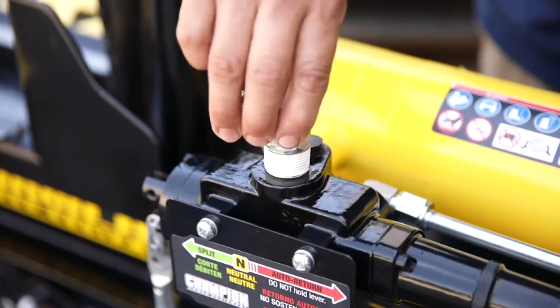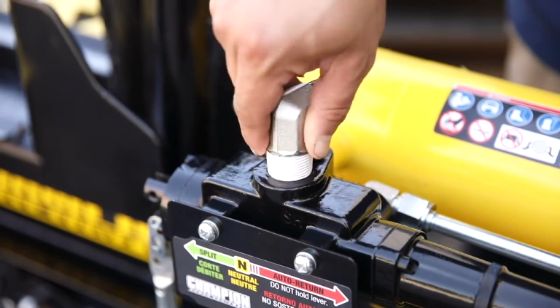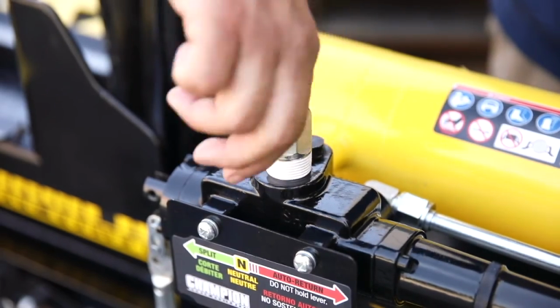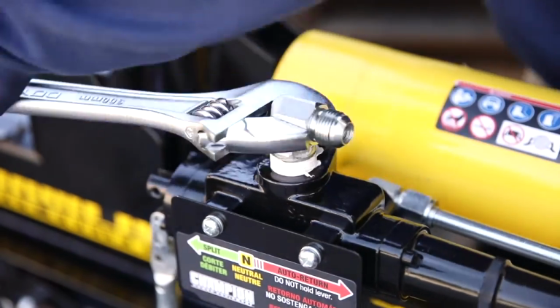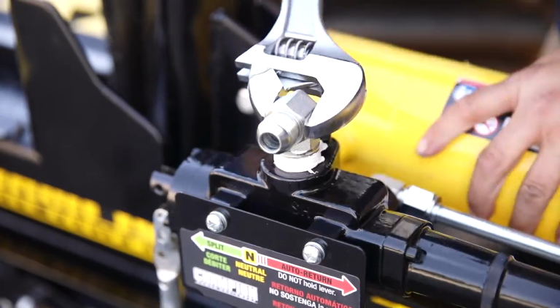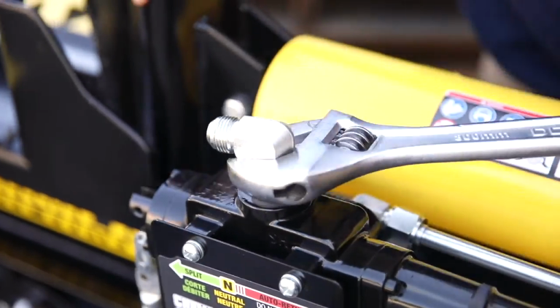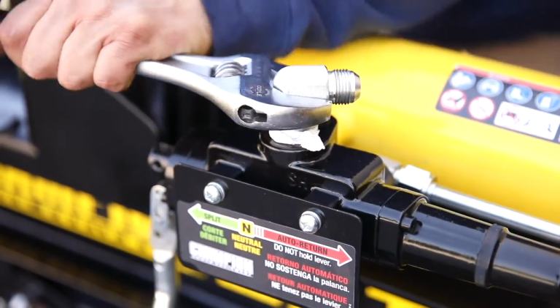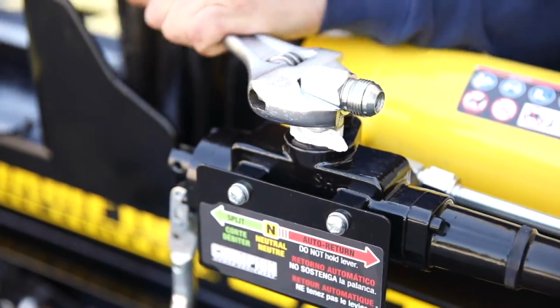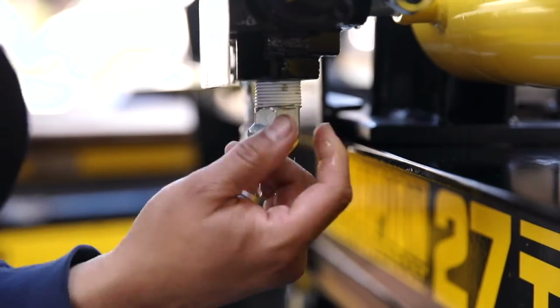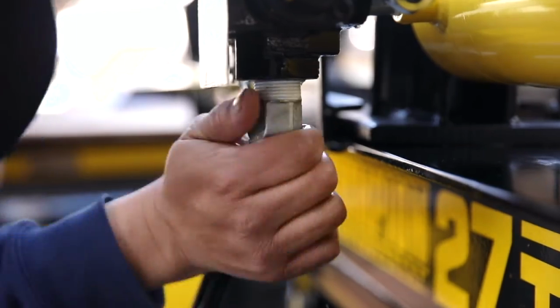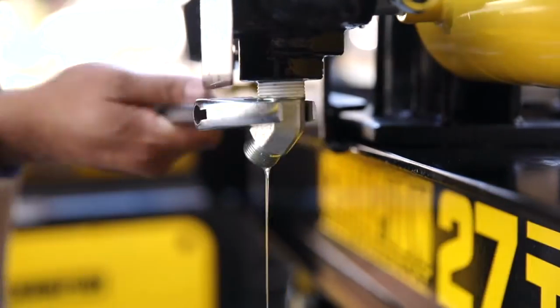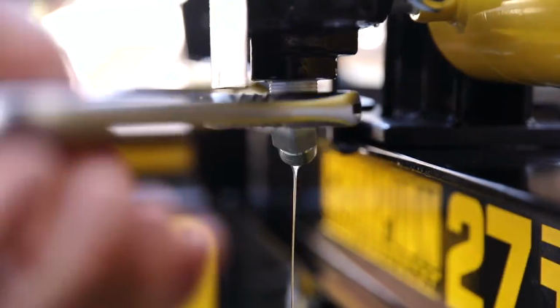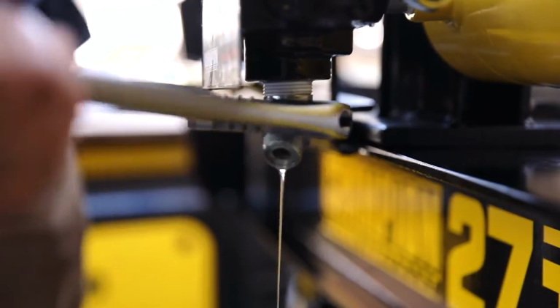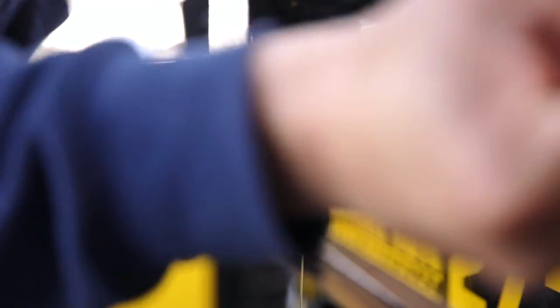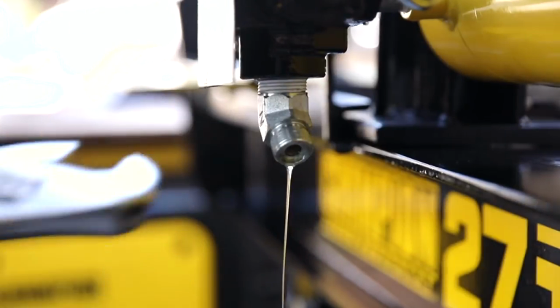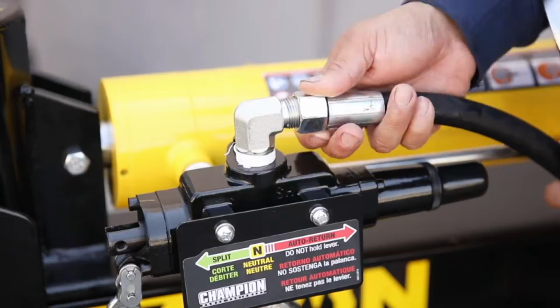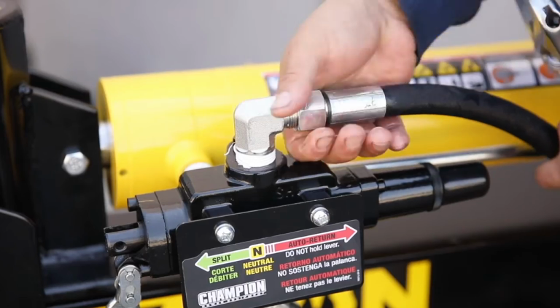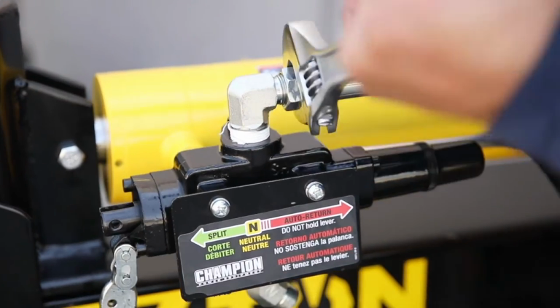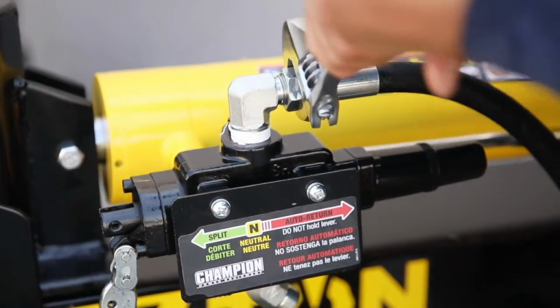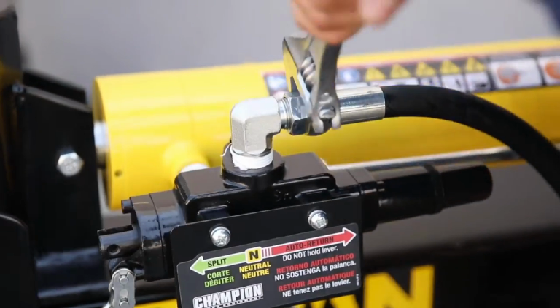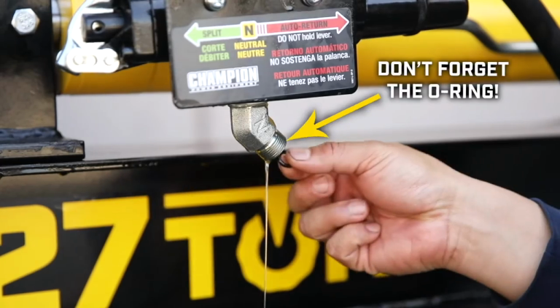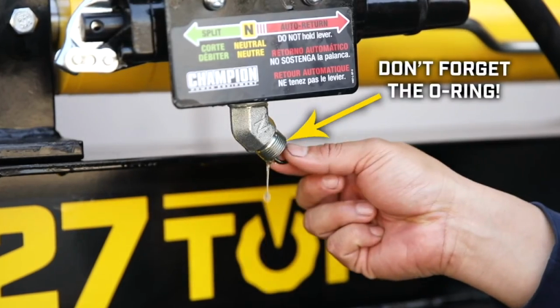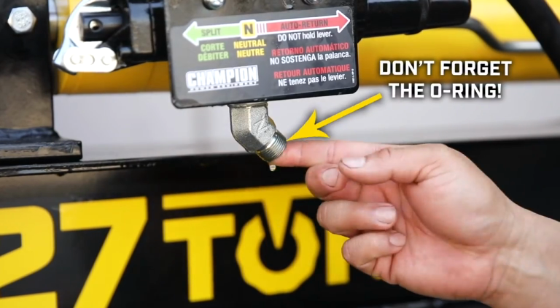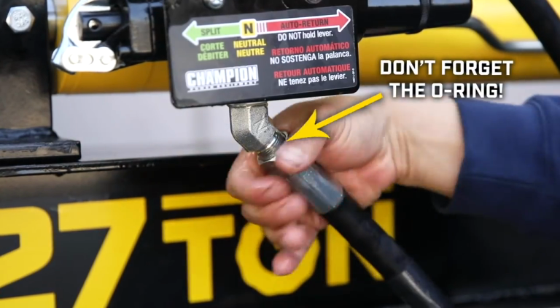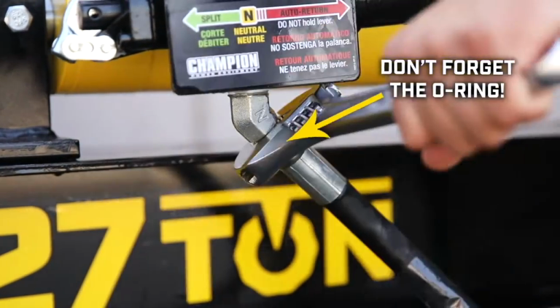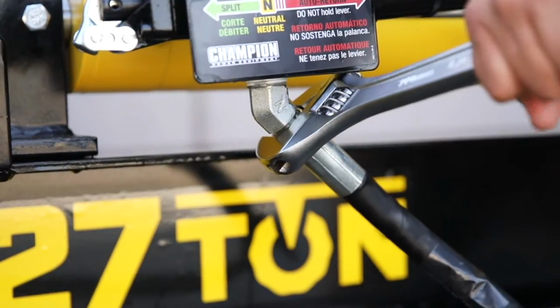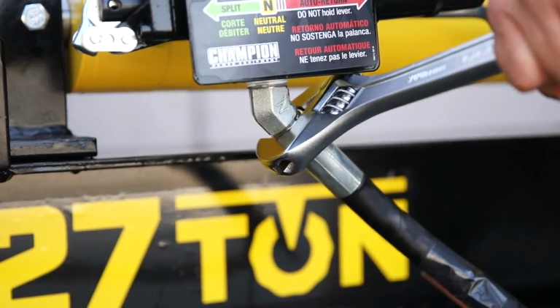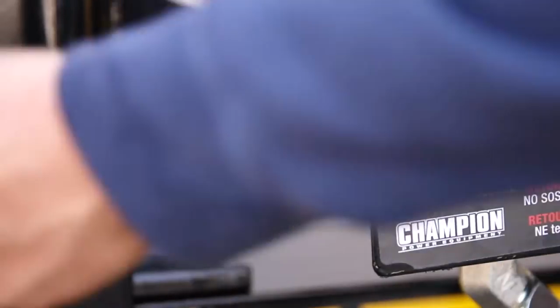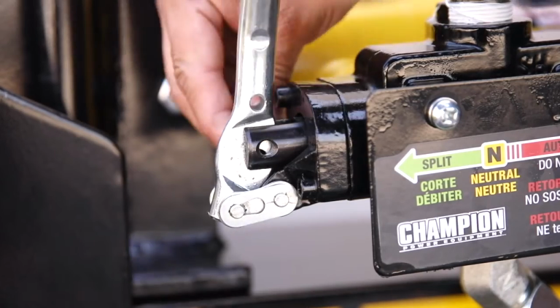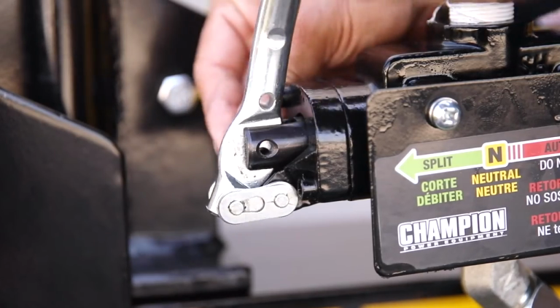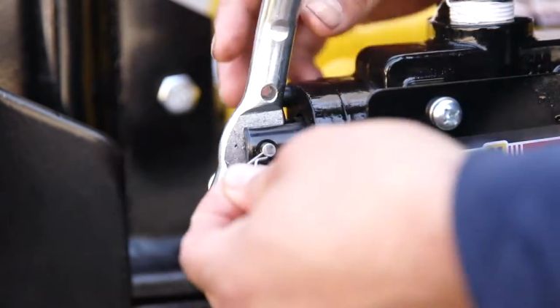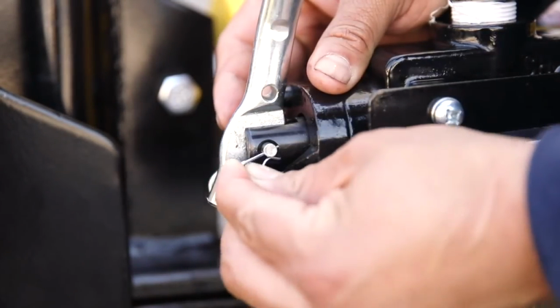Use thread seal tape and replace the two hydraulic hose fittings on the top and bottom of the control valve and tighten securely. Replace the two hydraulic hoses and tighten them securely, and lastly bring the control handle back into position and secure with the pin and clip.